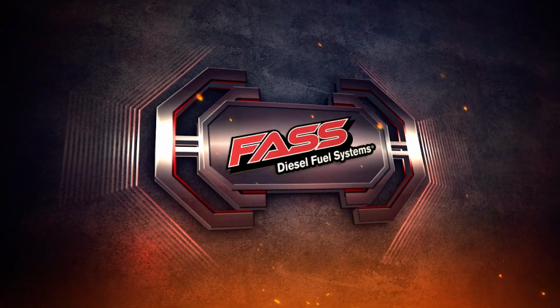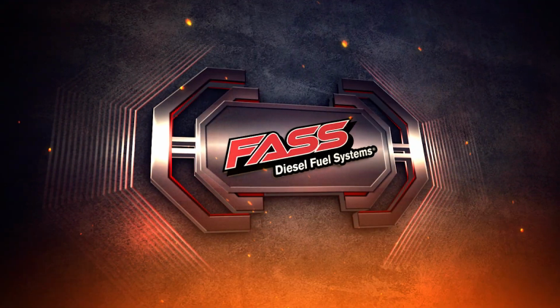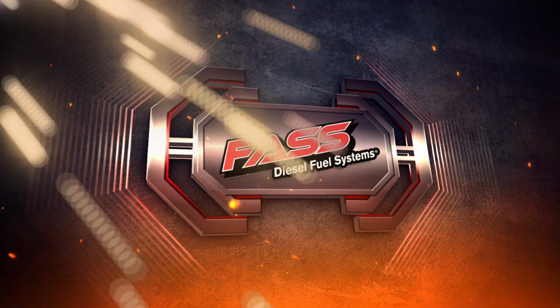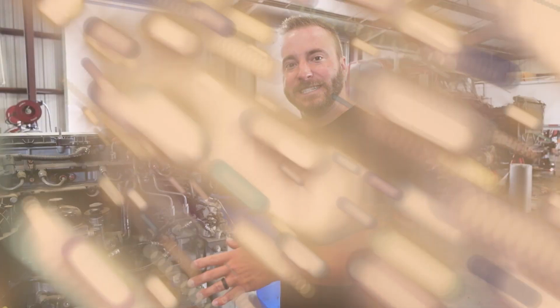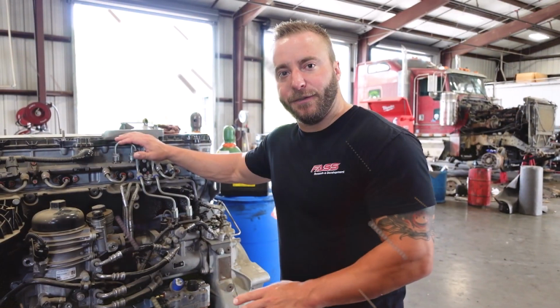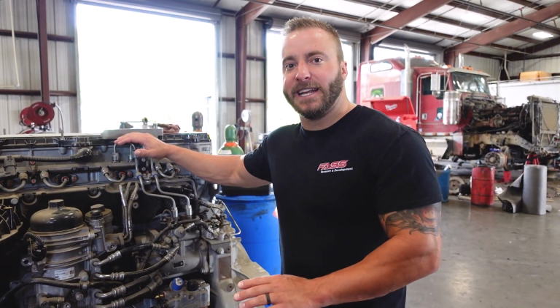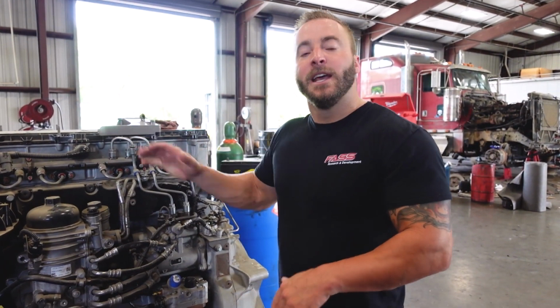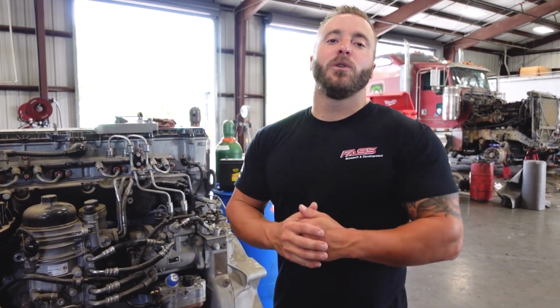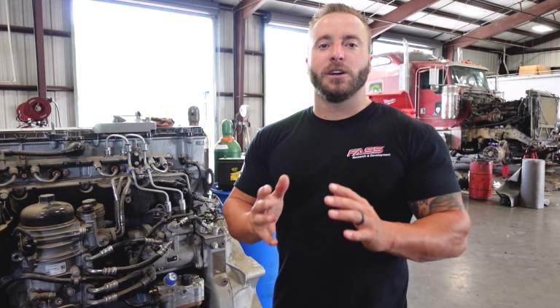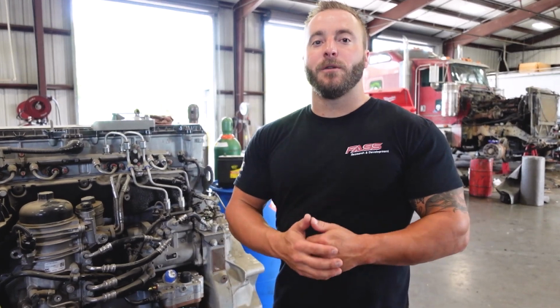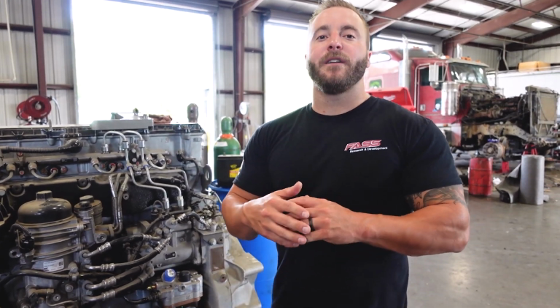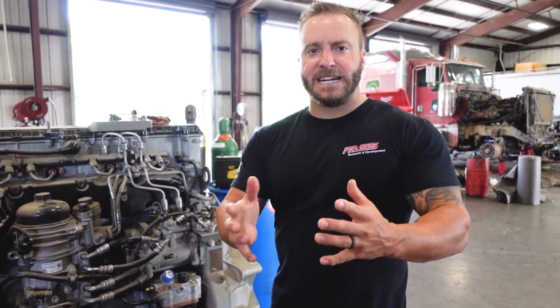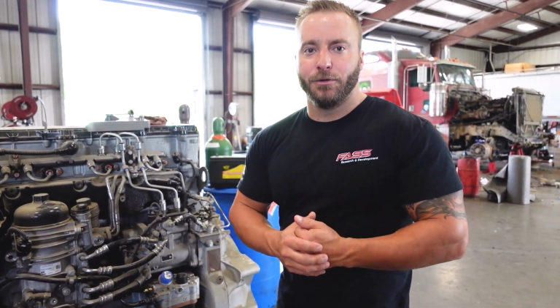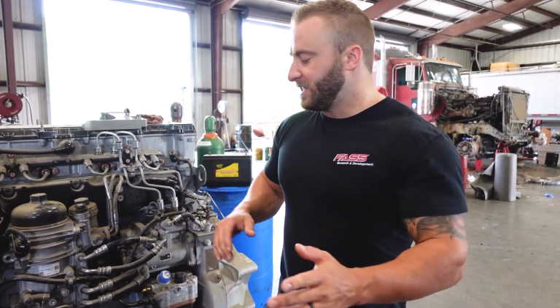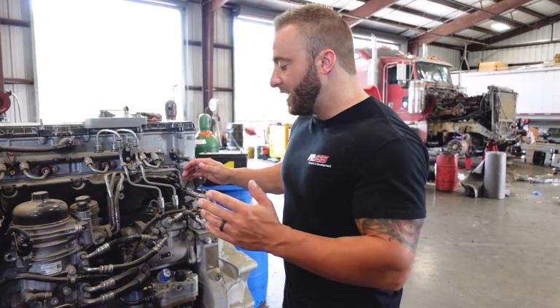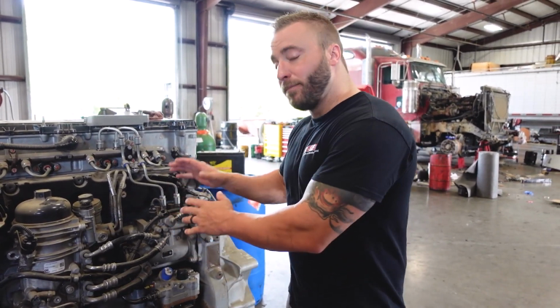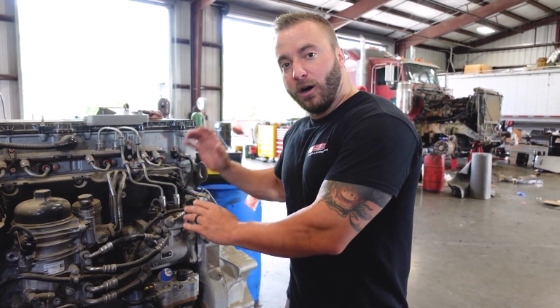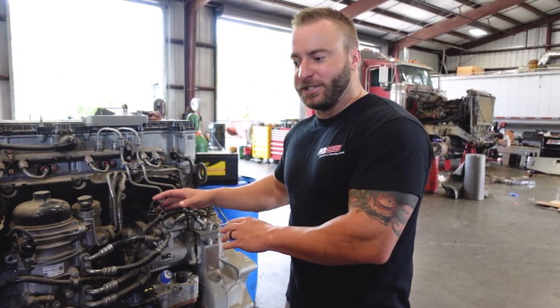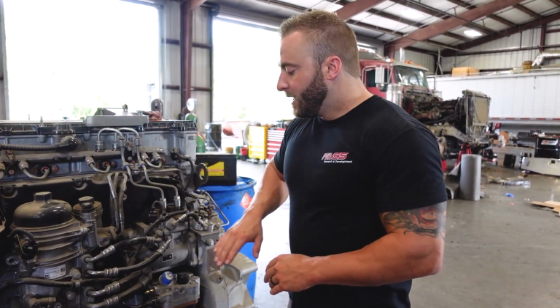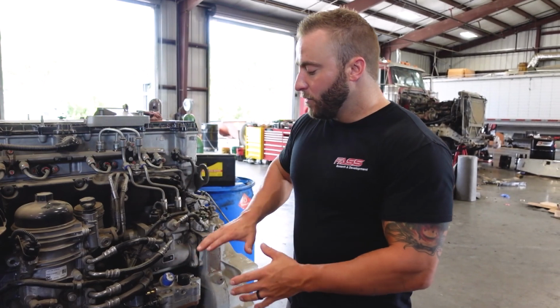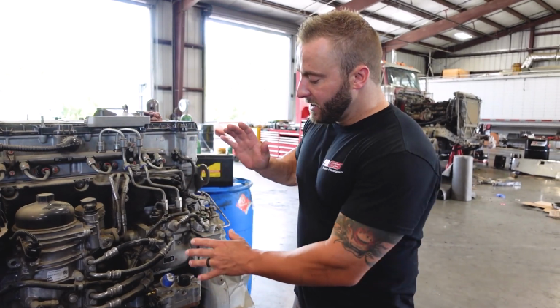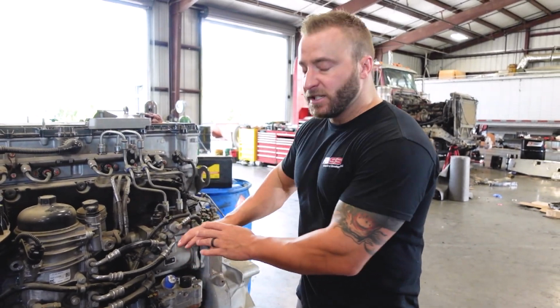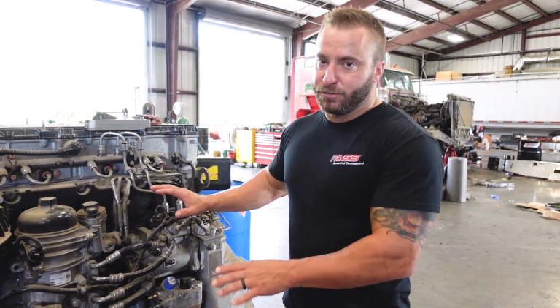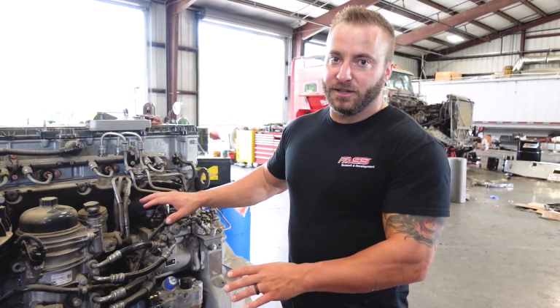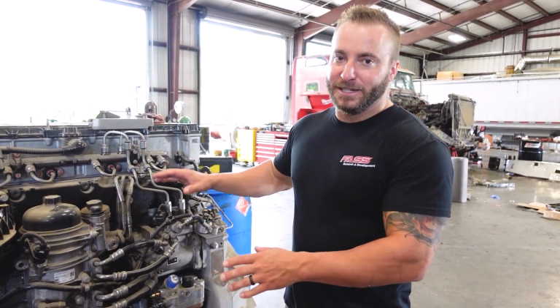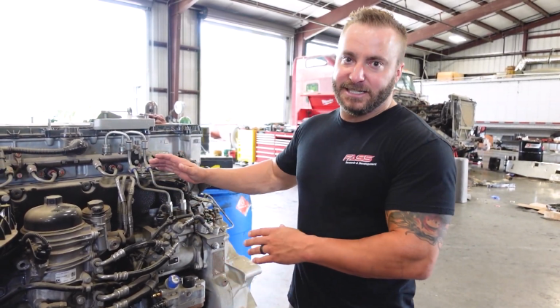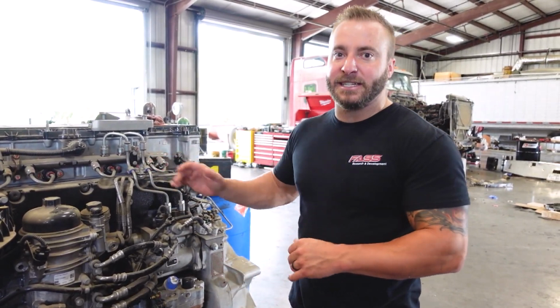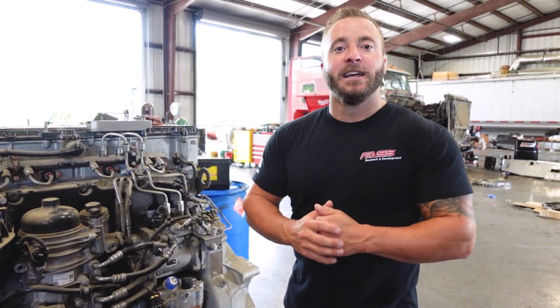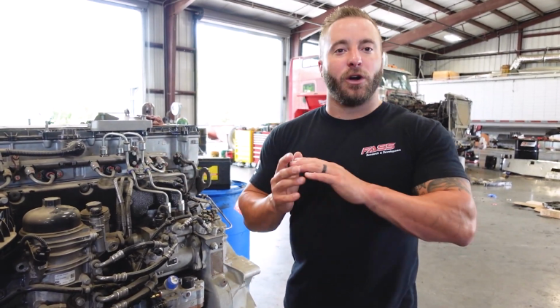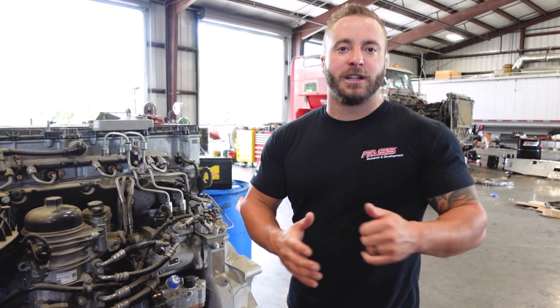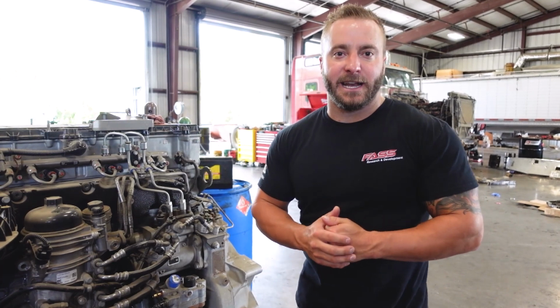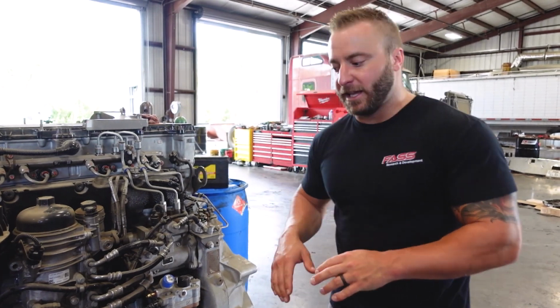Behind me here we have a Detroit DD15 engine, and we wanted to talk to you about what FAST can do to save the gear pump on your engine. Now this doesn't just relate to the Detroit DD series engines — this is all Class 8 applications.